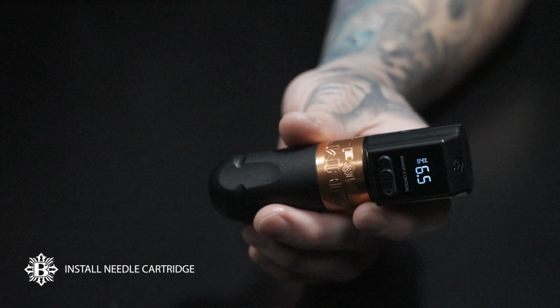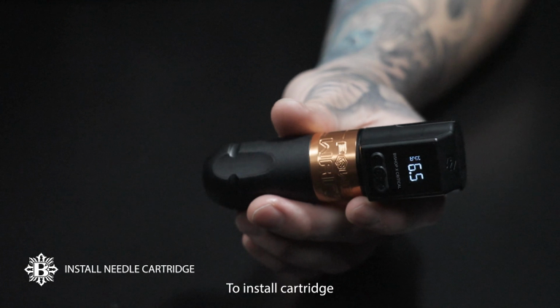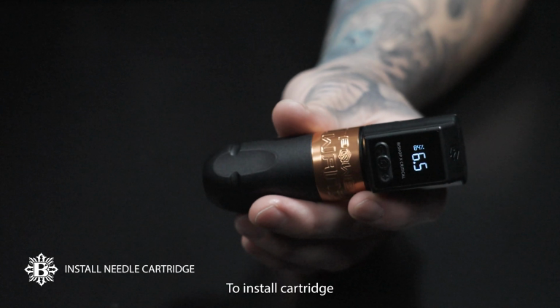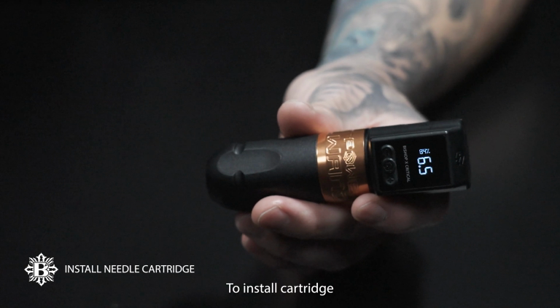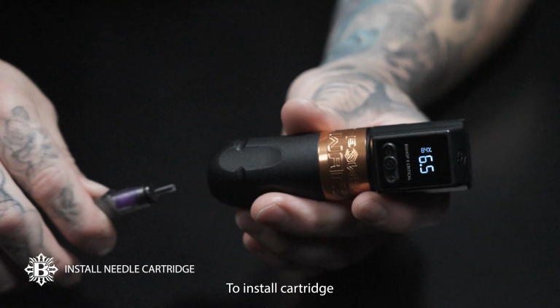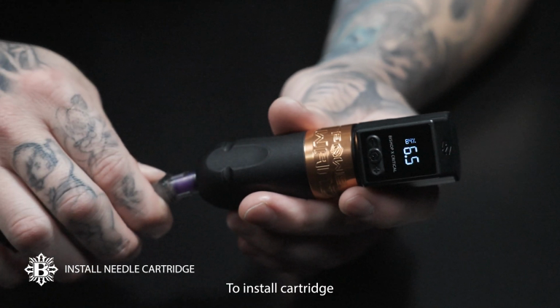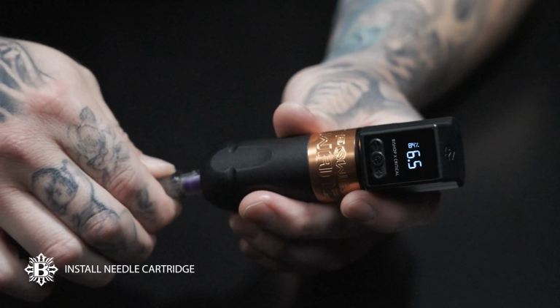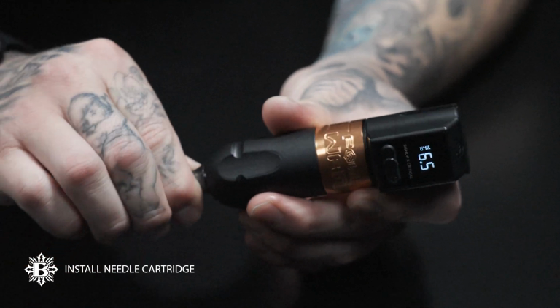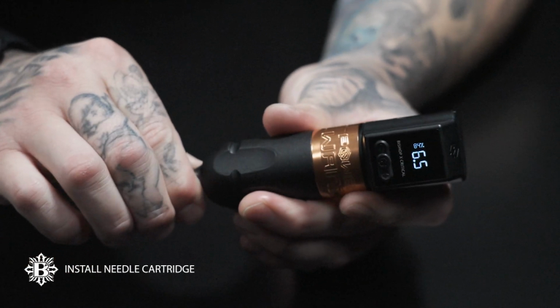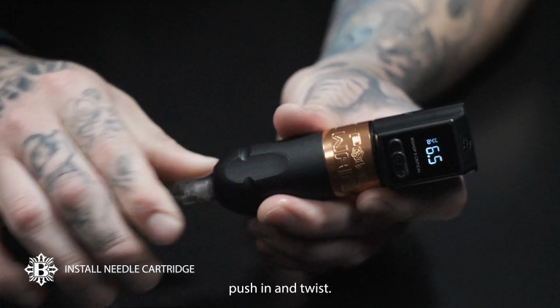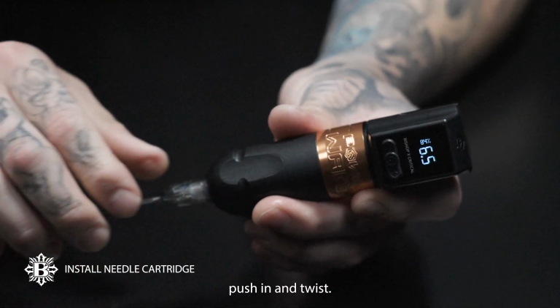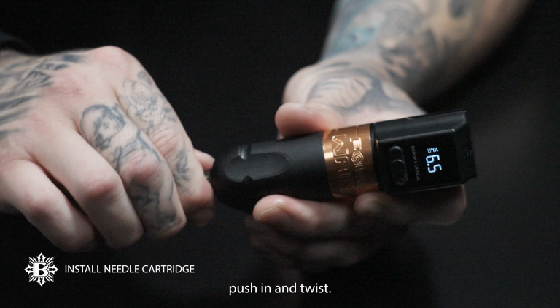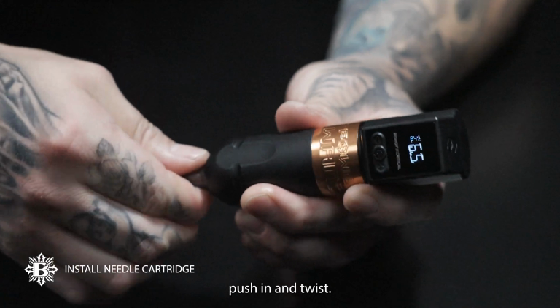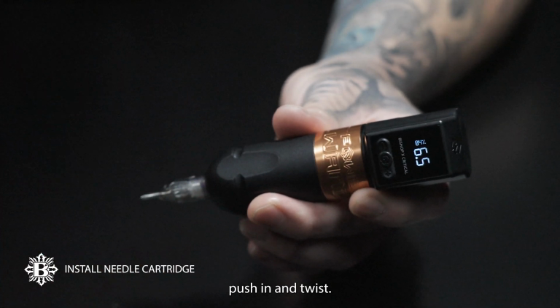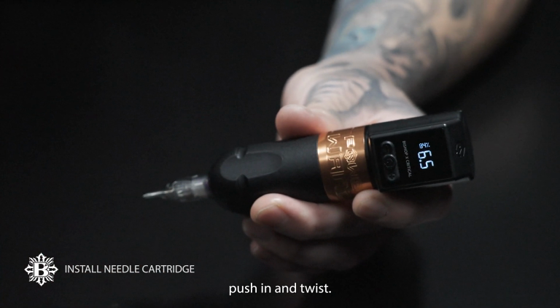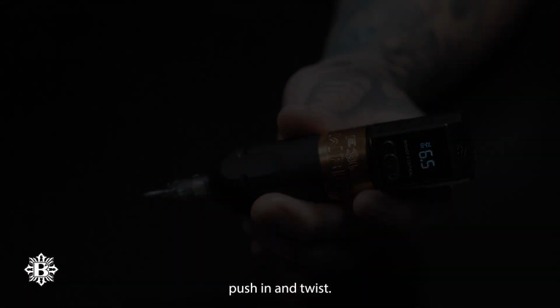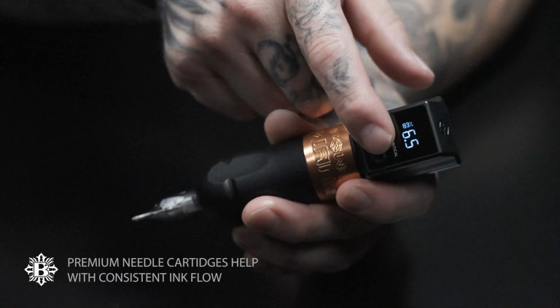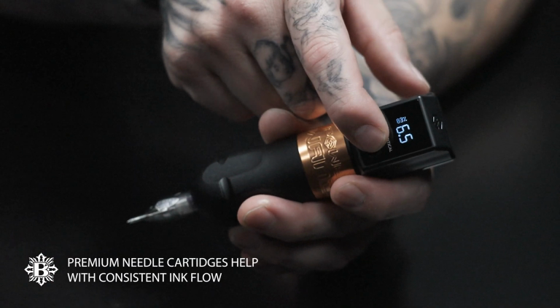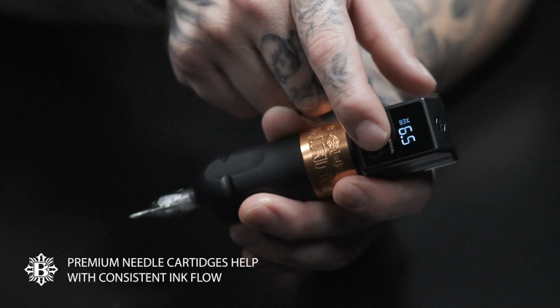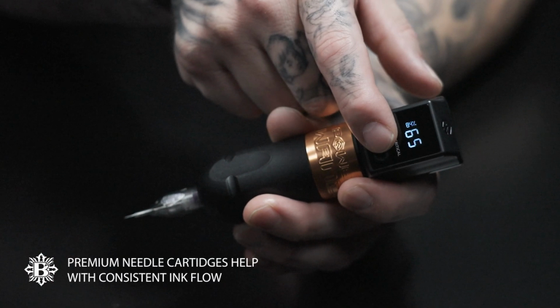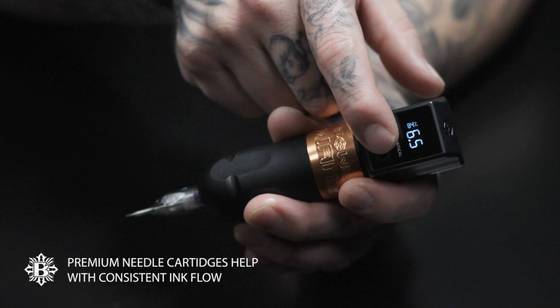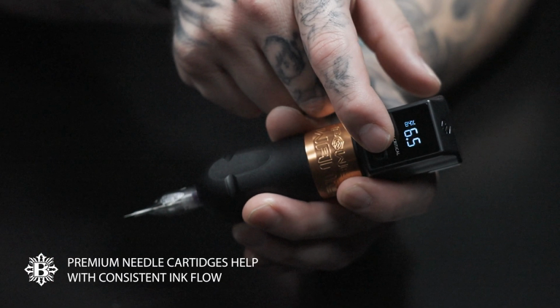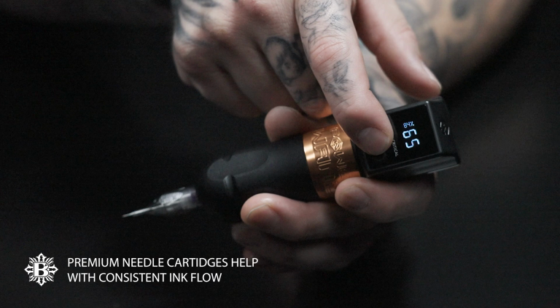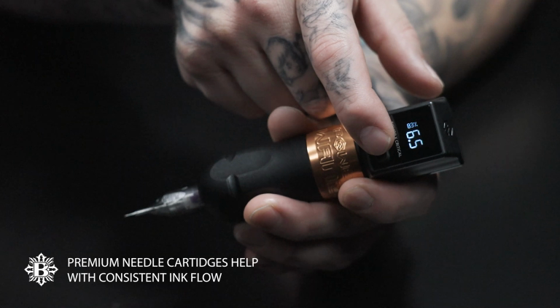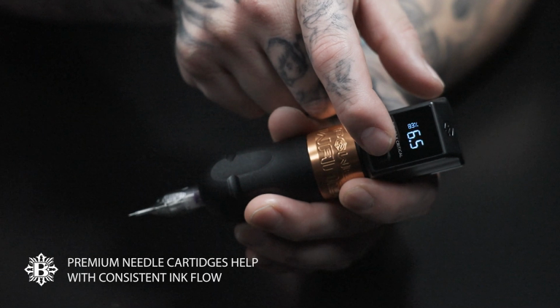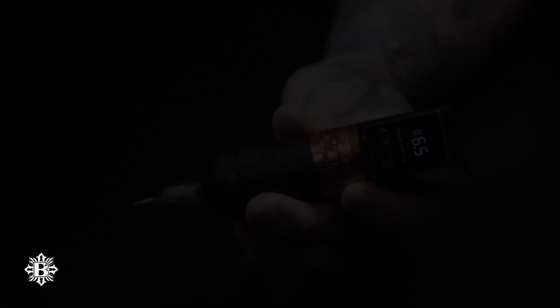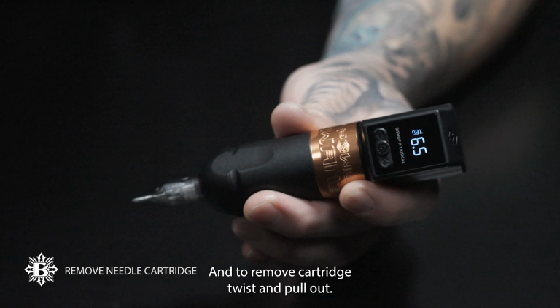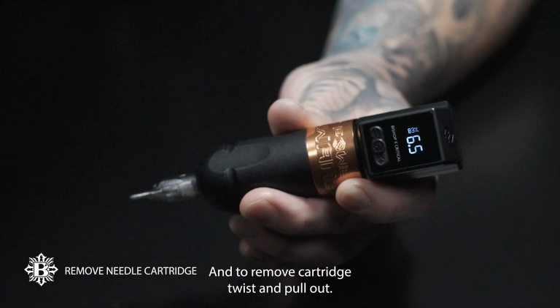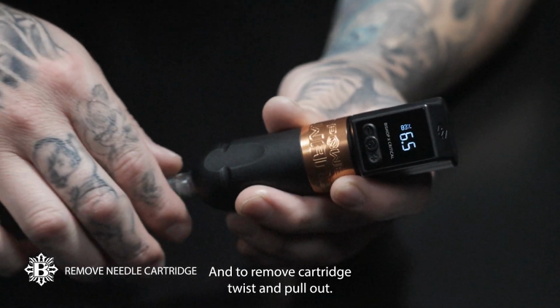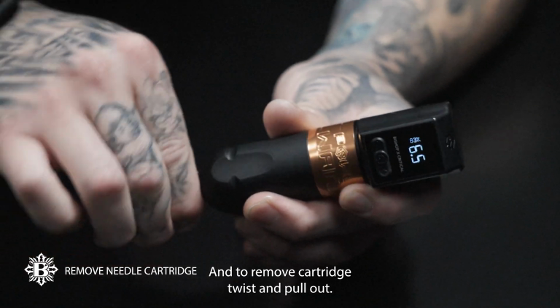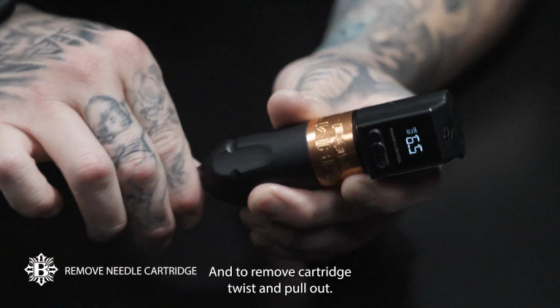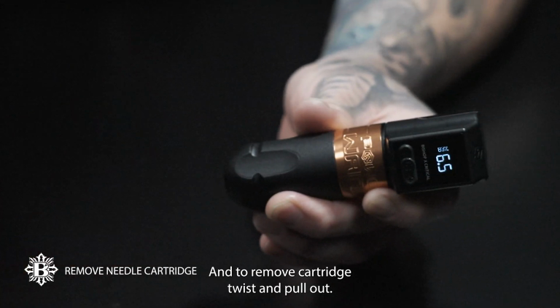To install a cartridge, push in and twist it. And to remove the cartridge, twist and pull out.